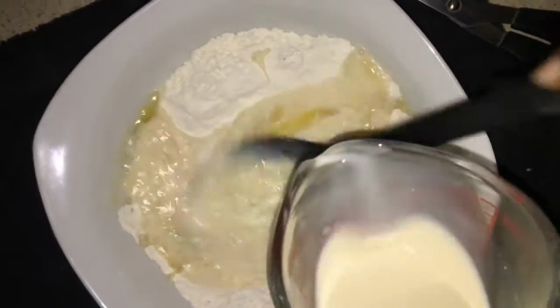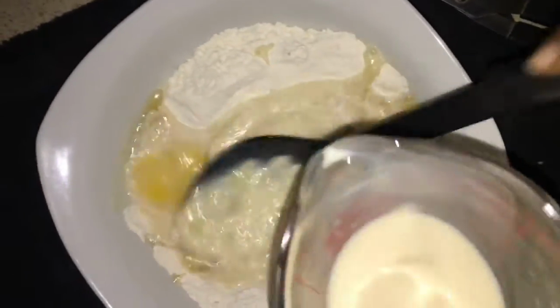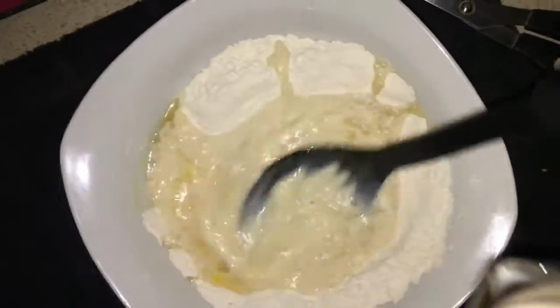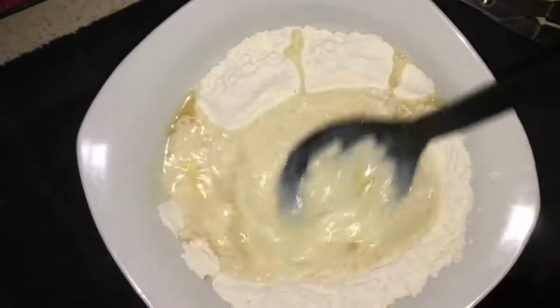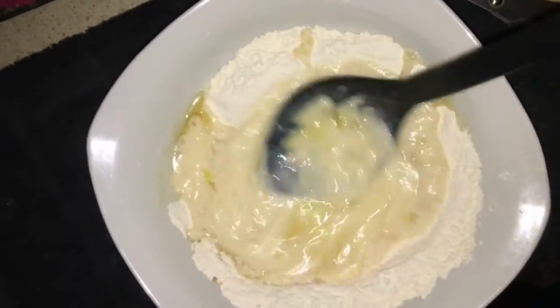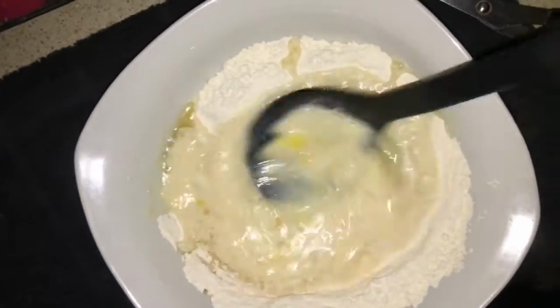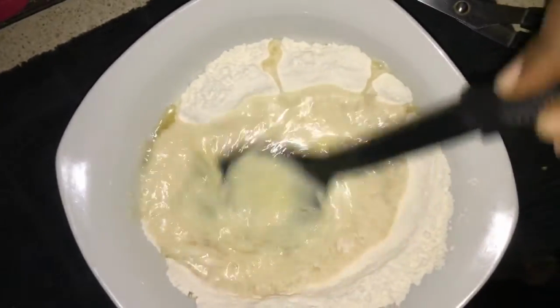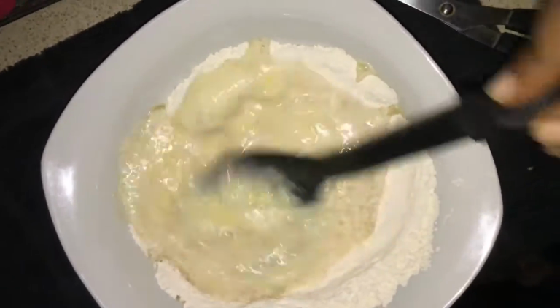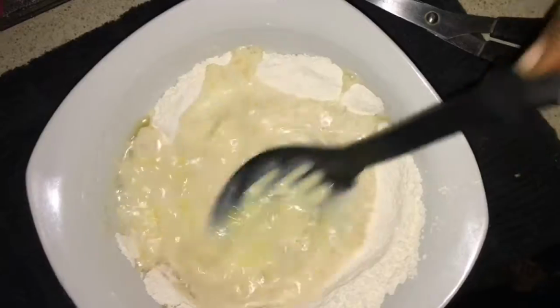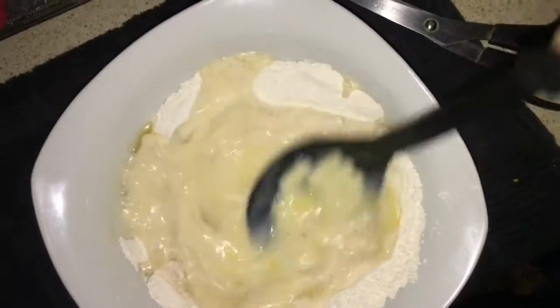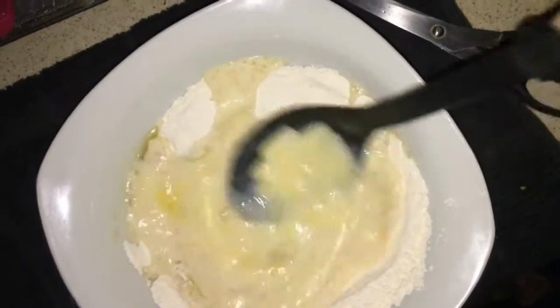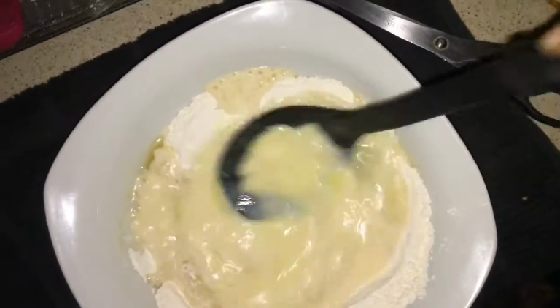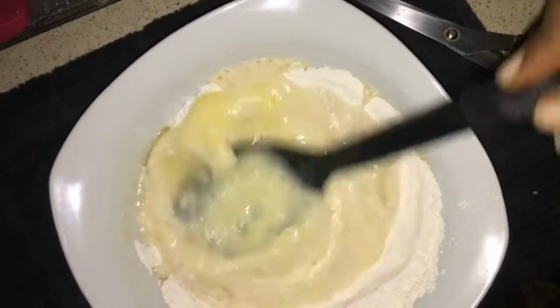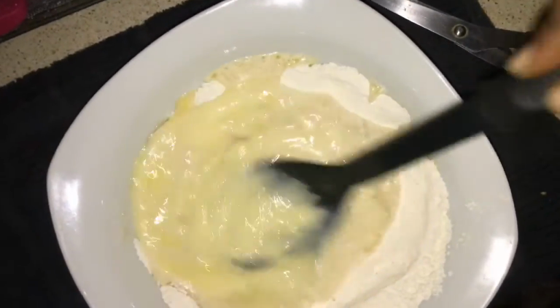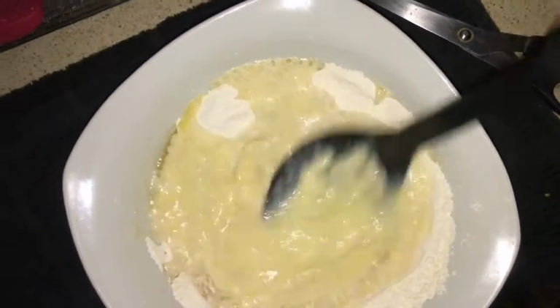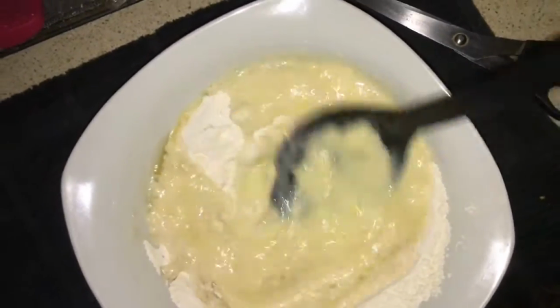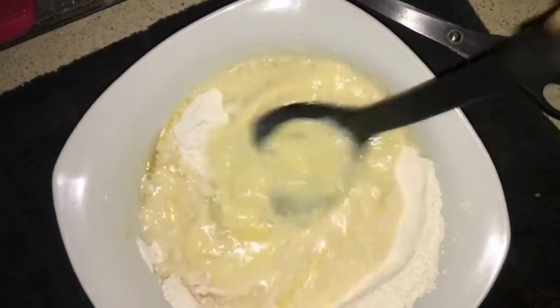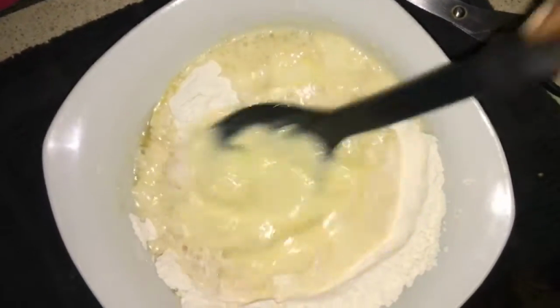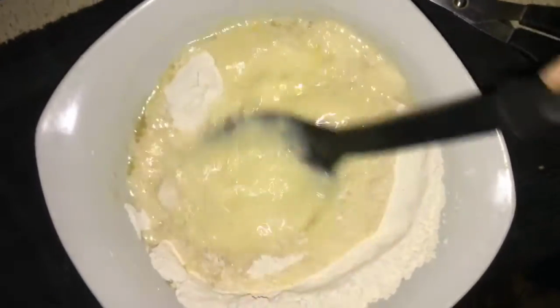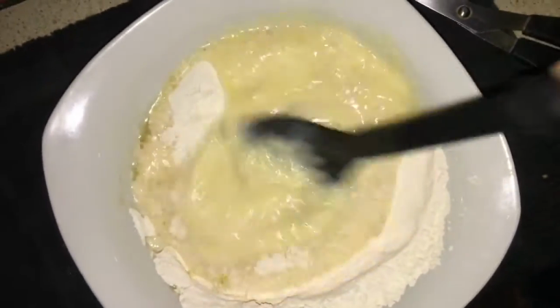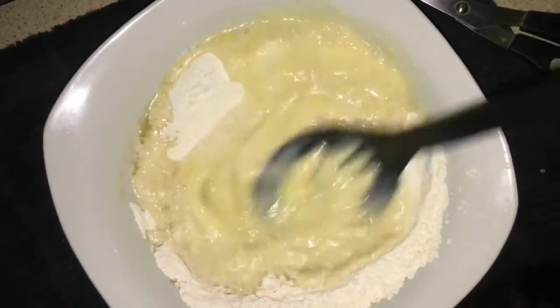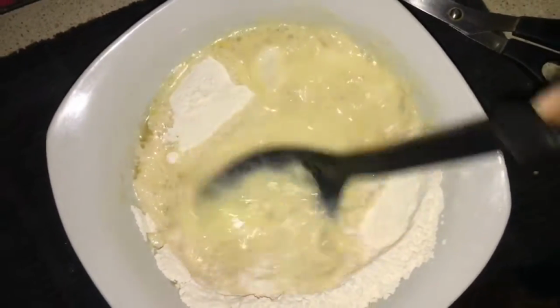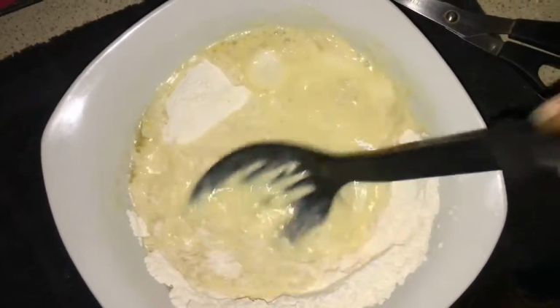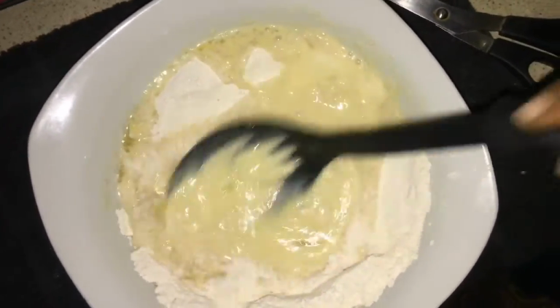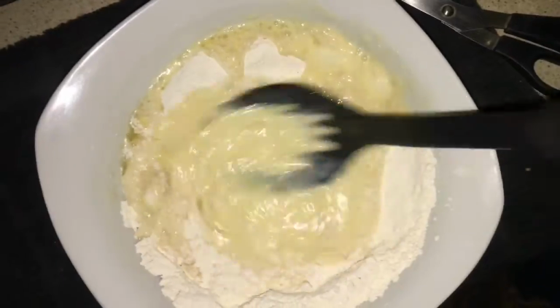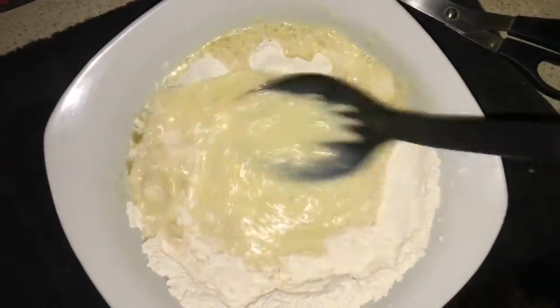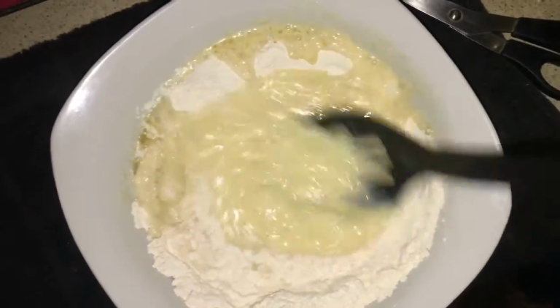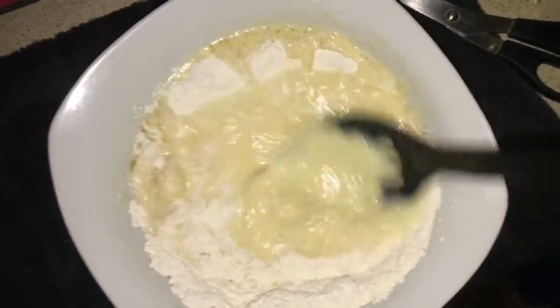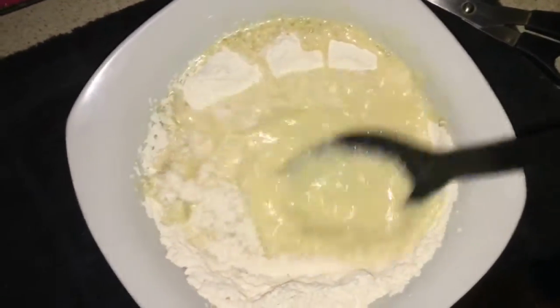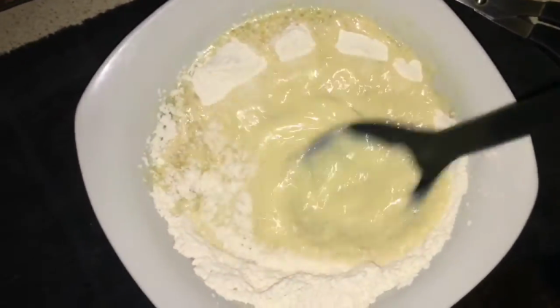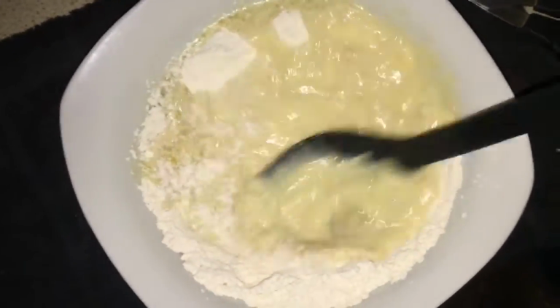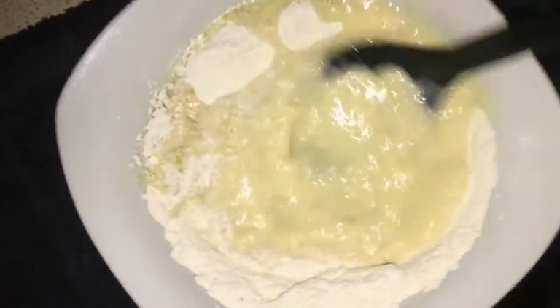I'll be watching and you pour in a little bit at a time, because I don't want to put in too much milk and have the batter all watery.